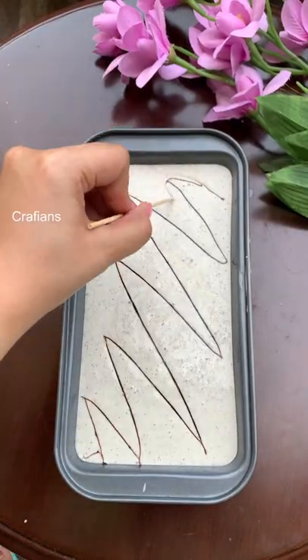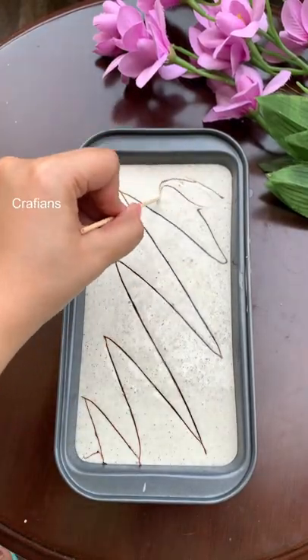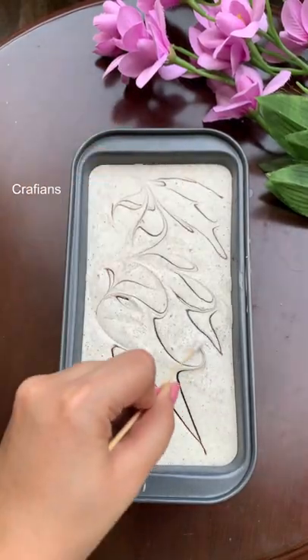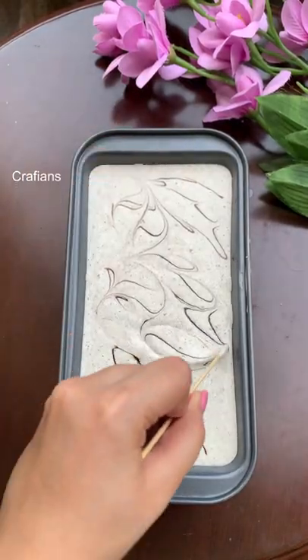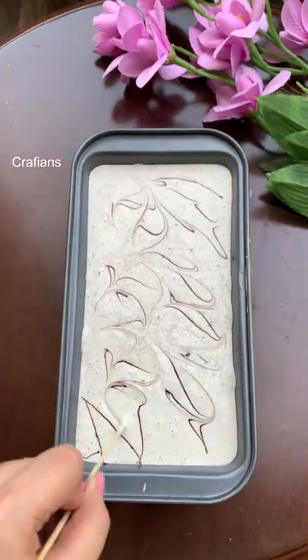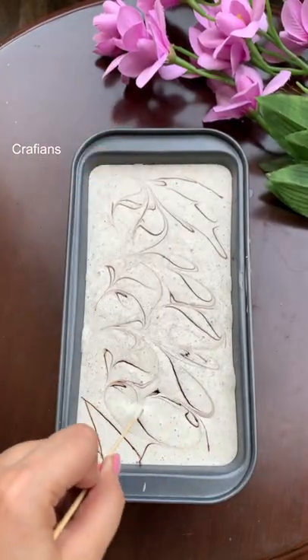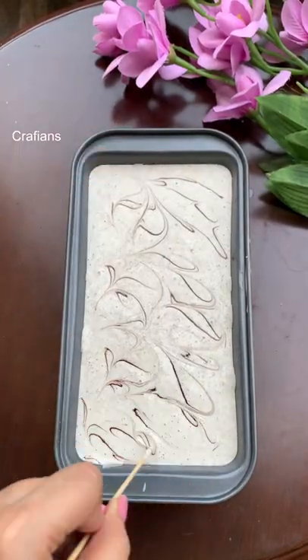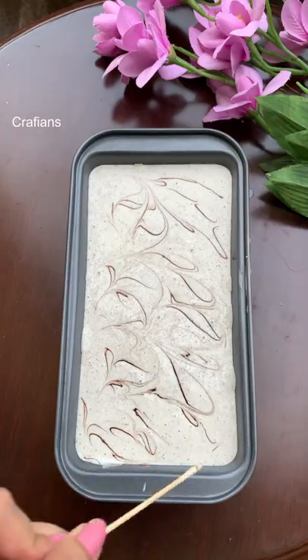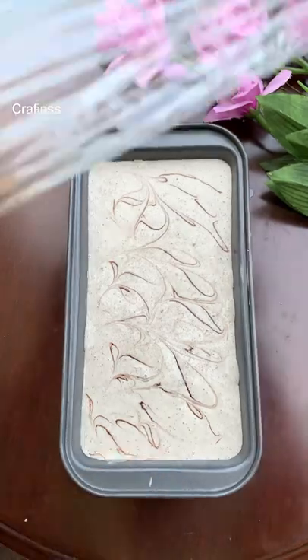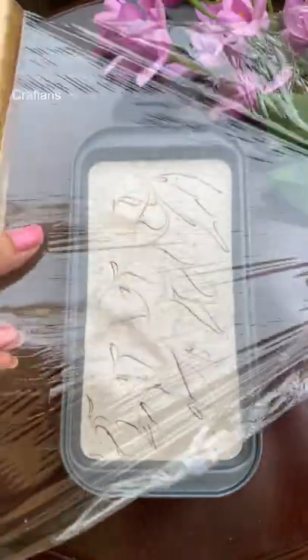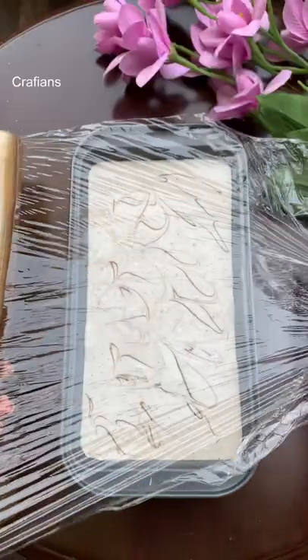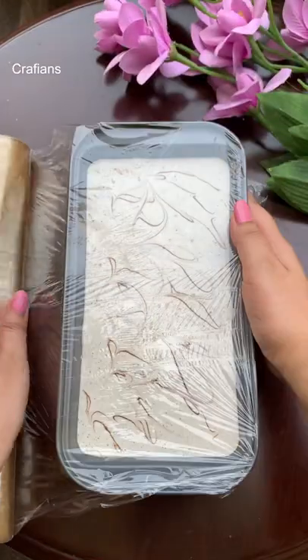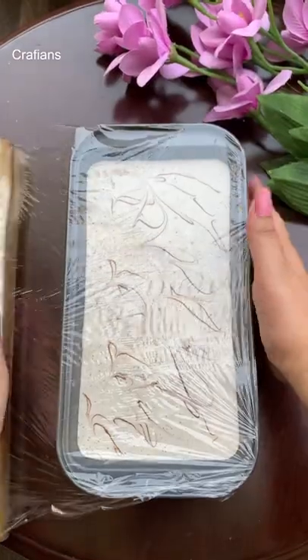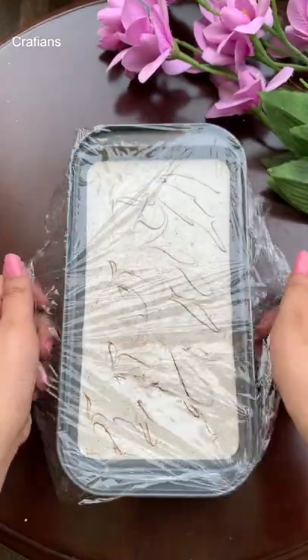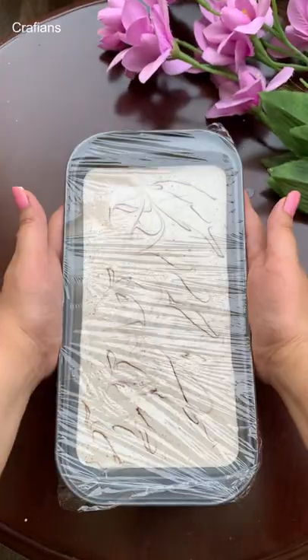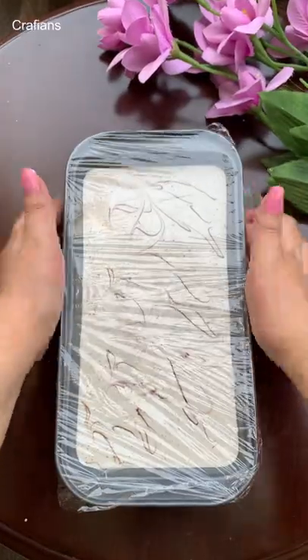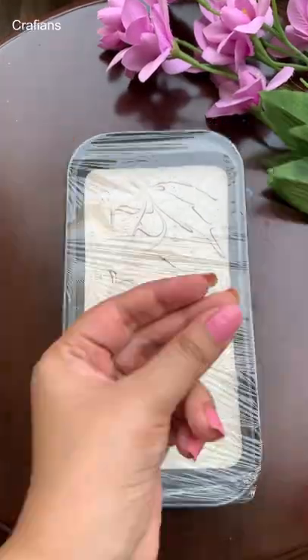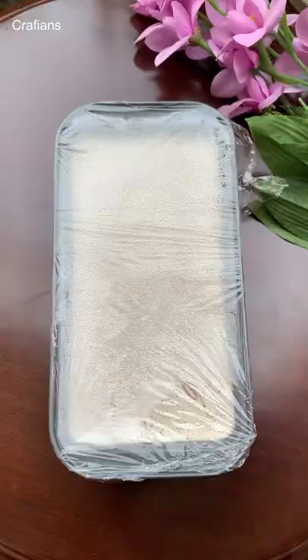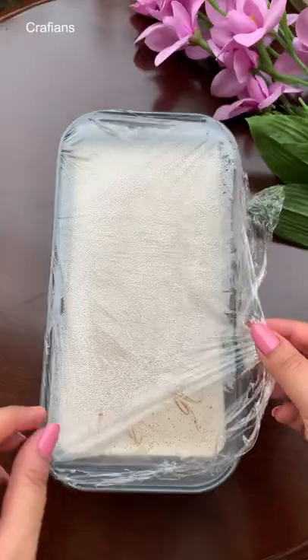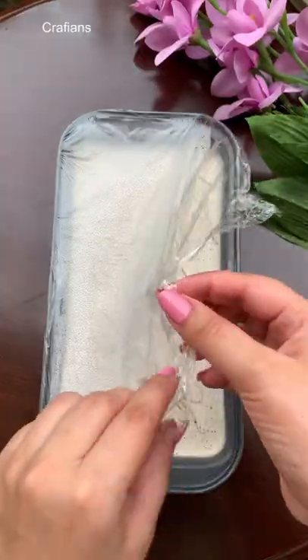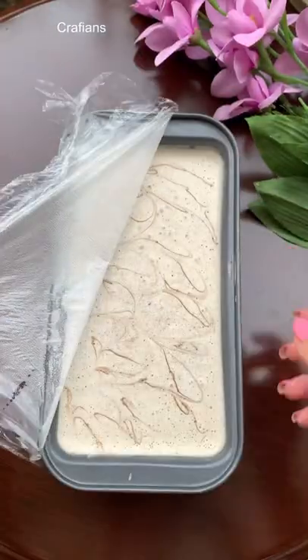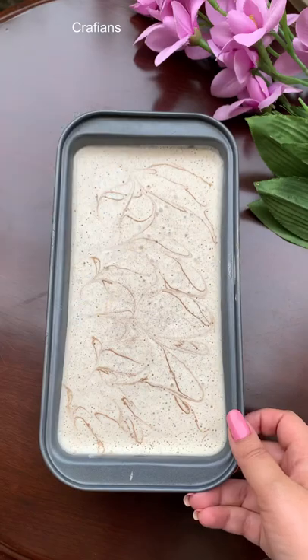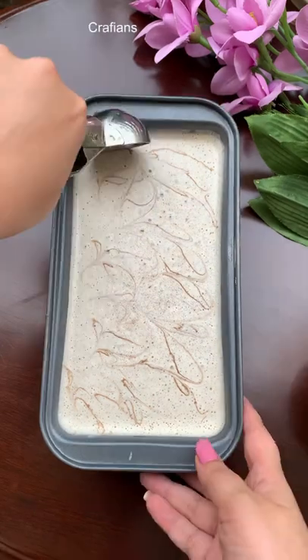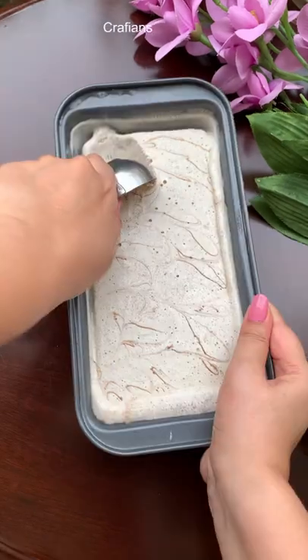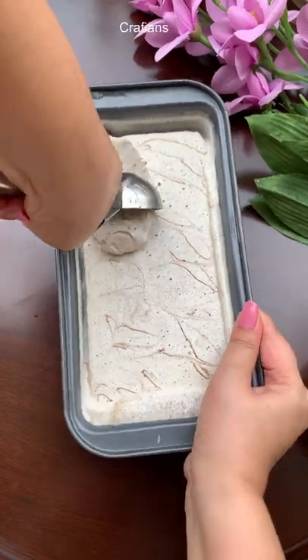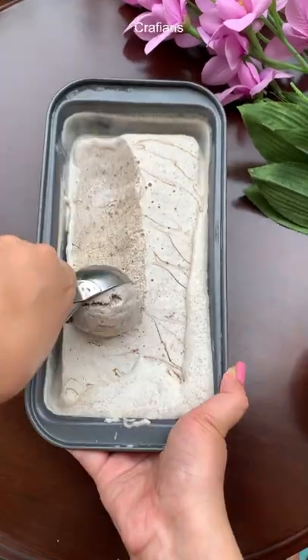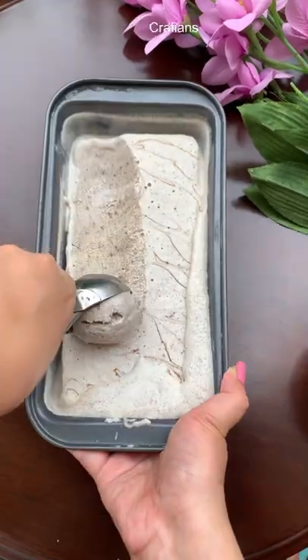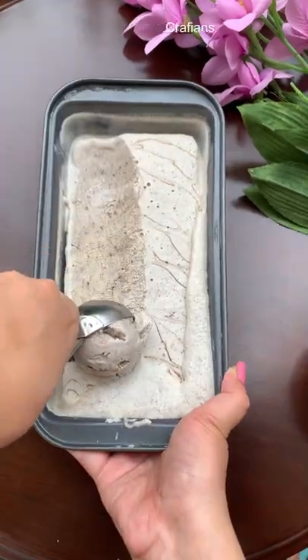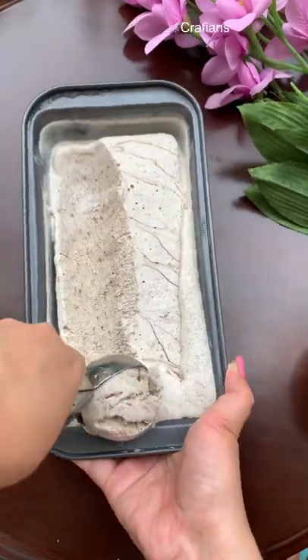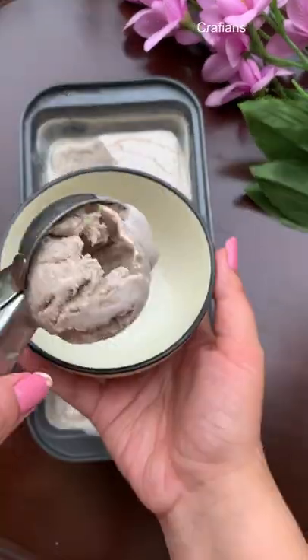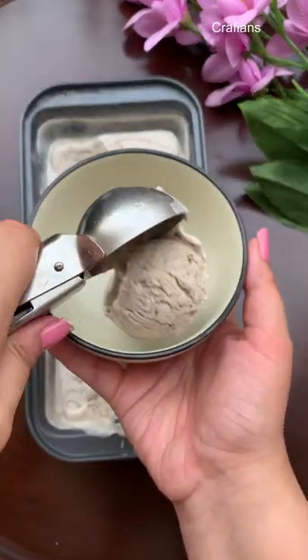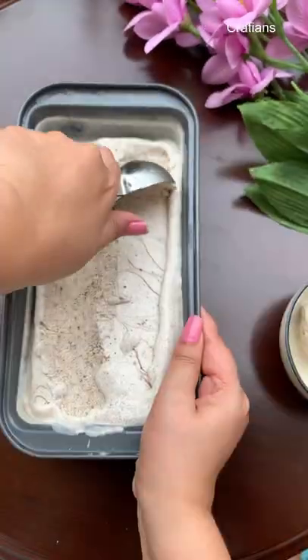You can beat it at this stage. Then transfer it to a freezer-safe bowl and freeze it overnight. The next day your Oreo ice cream will be ready — super creamy and non-icy. It was very good.